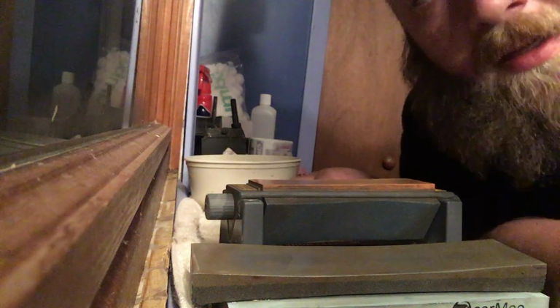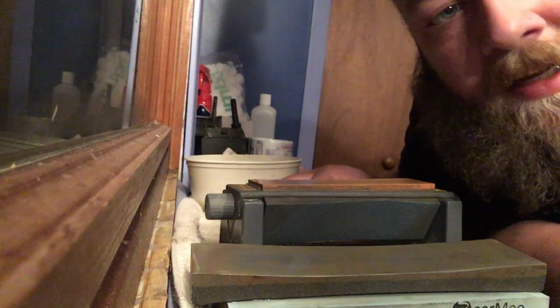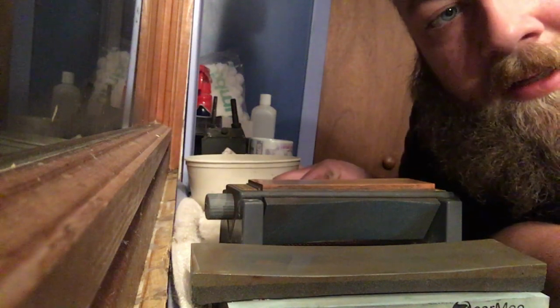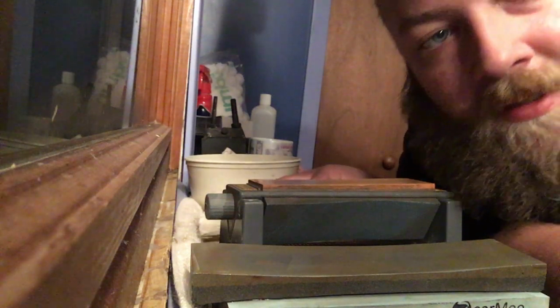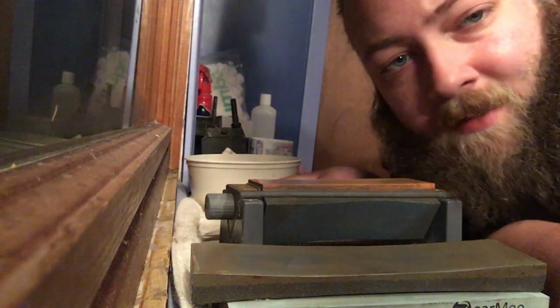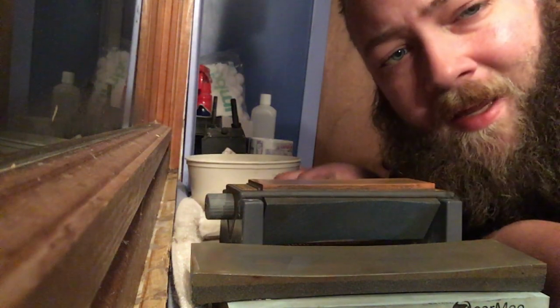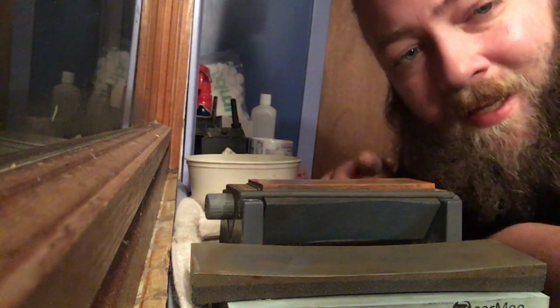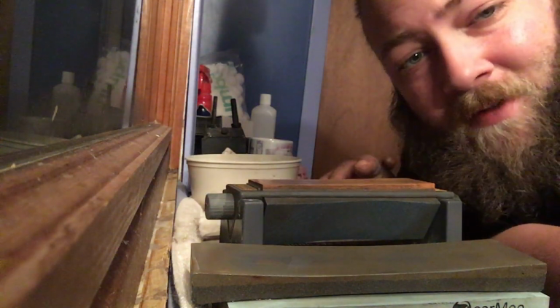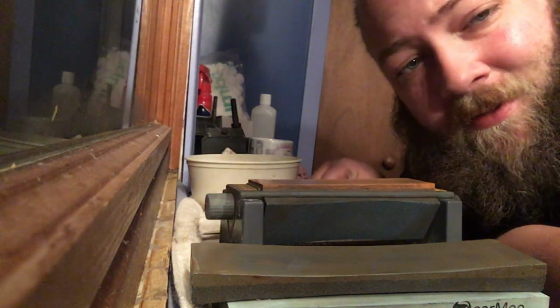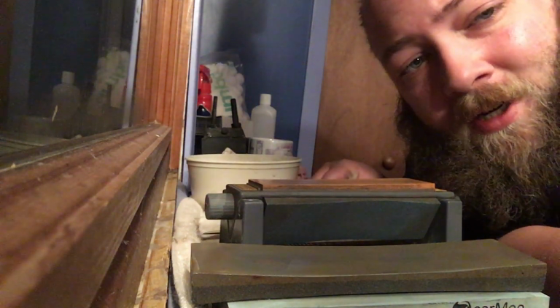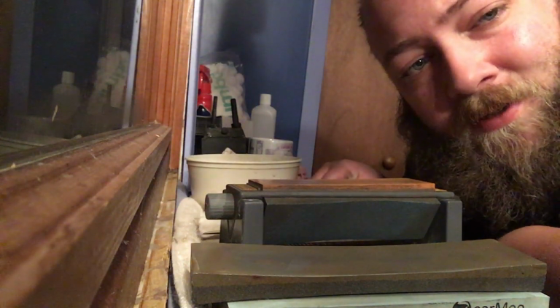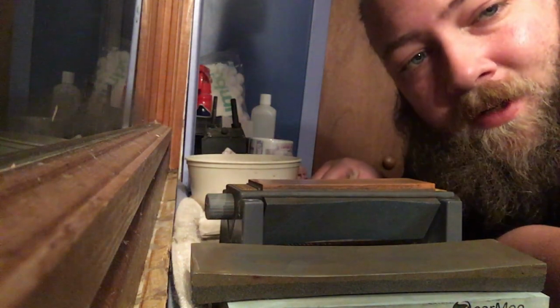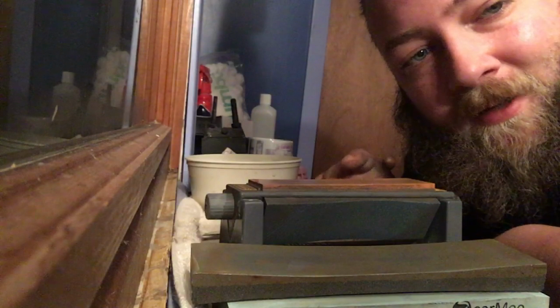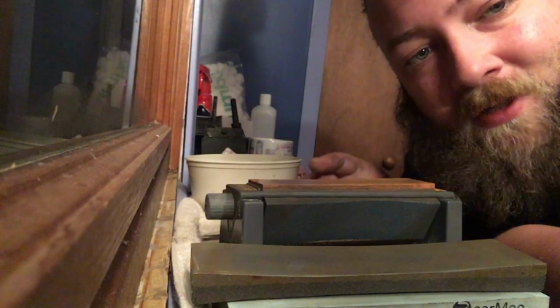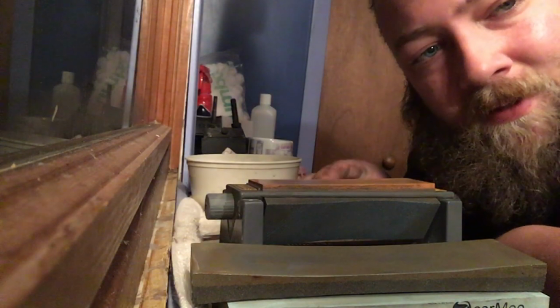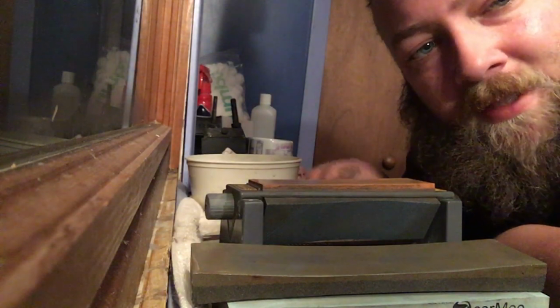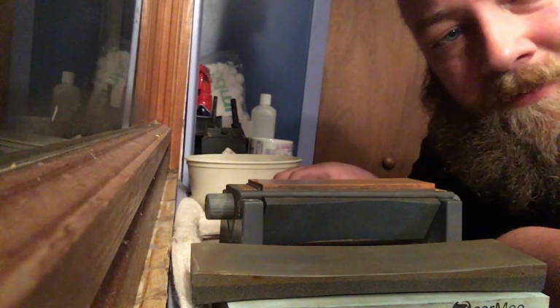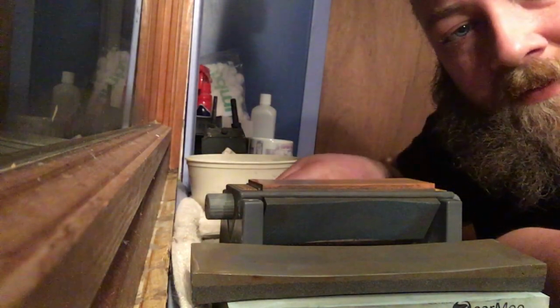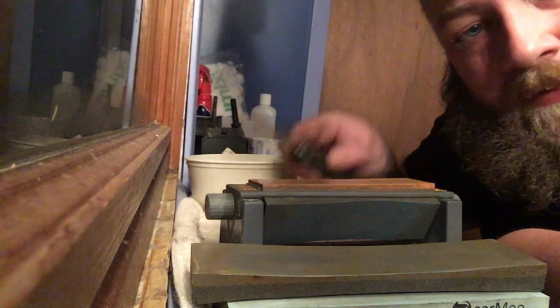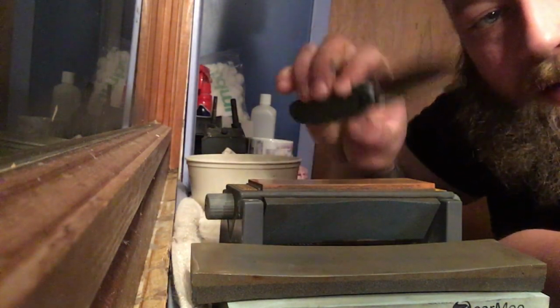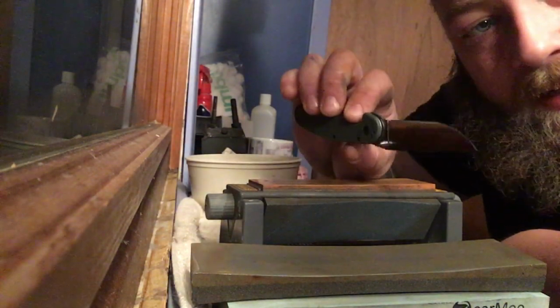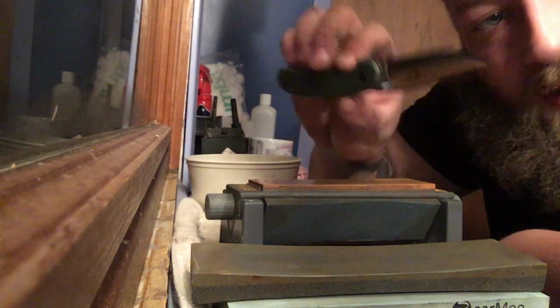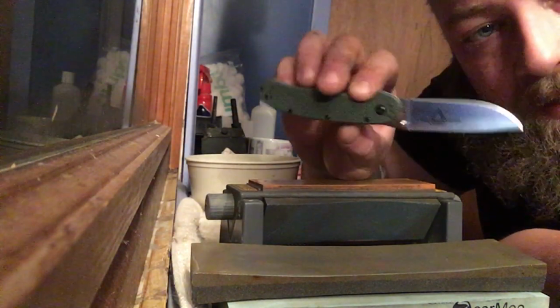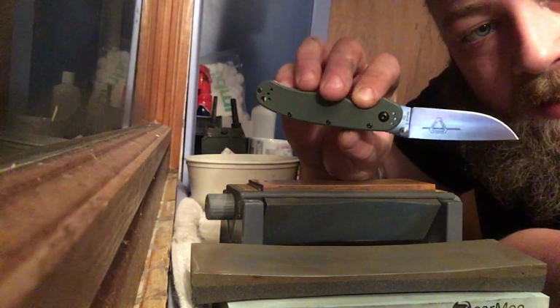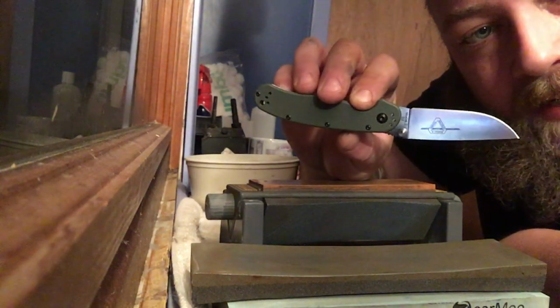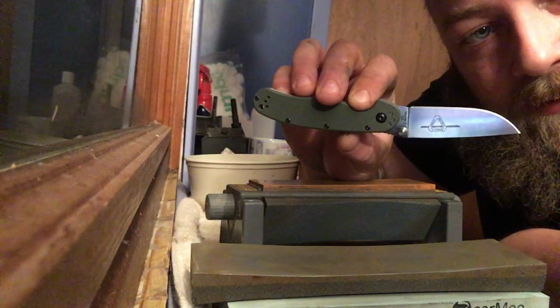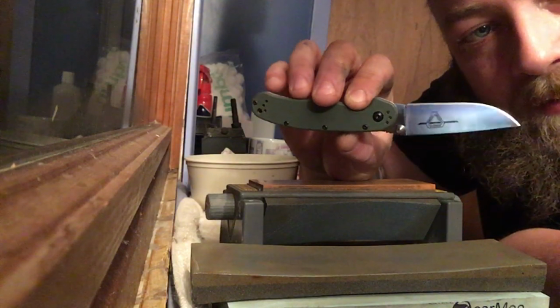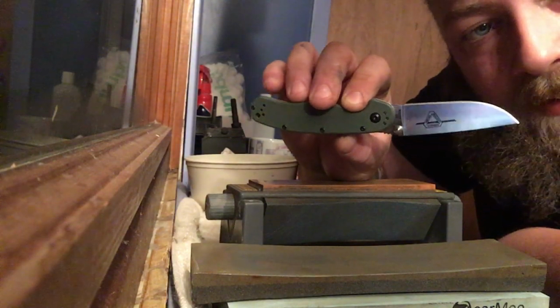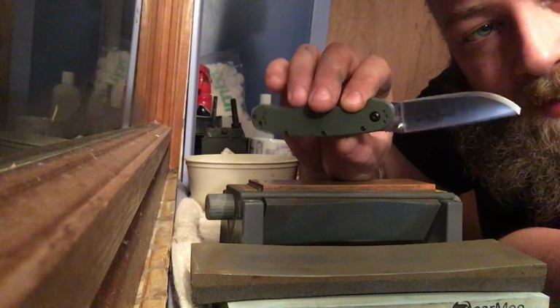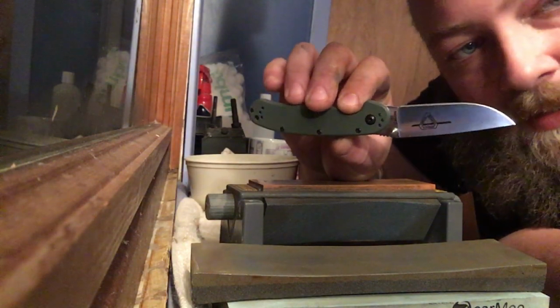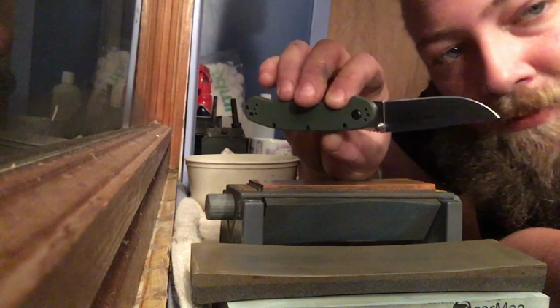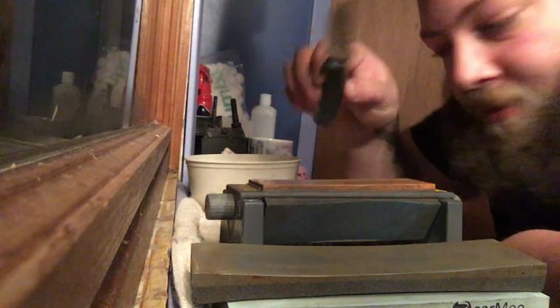Hey guys, Kyle here with Gnarly Knives. Today I want to finally do that sharpening tutorial video I've talked about a few times in different videos. We're going to be sharpening the RAT2 by Ontario Knives — this is the D2 version.